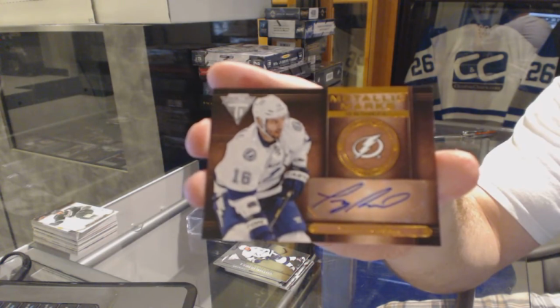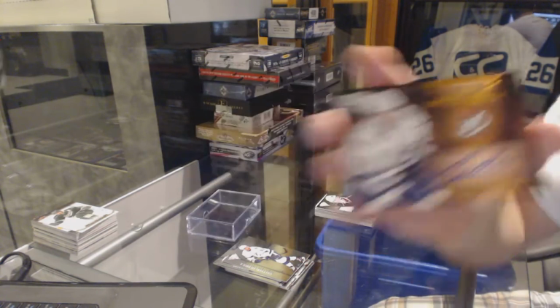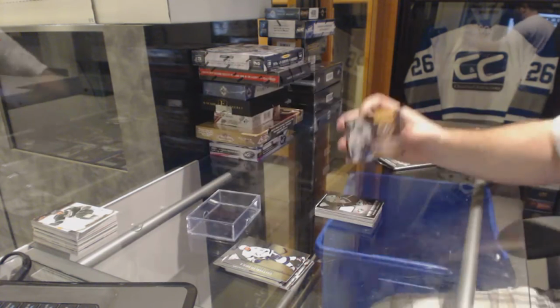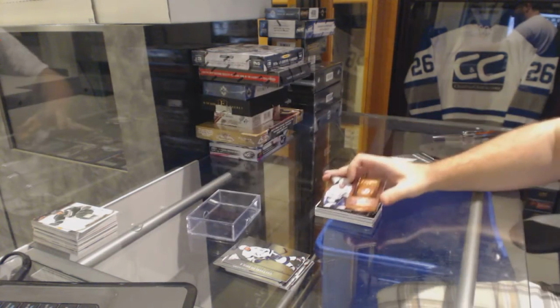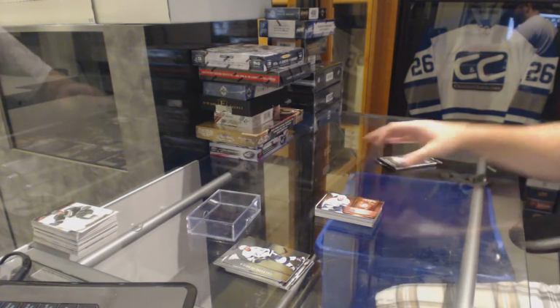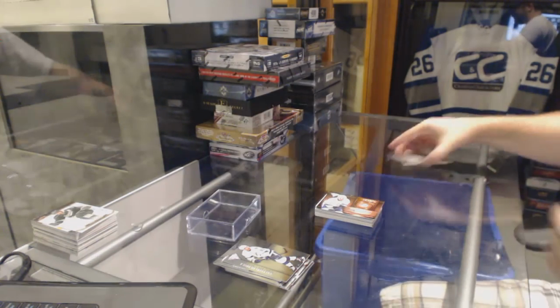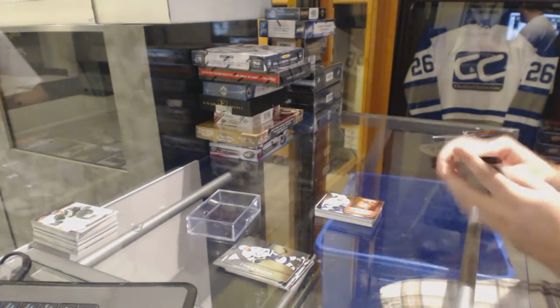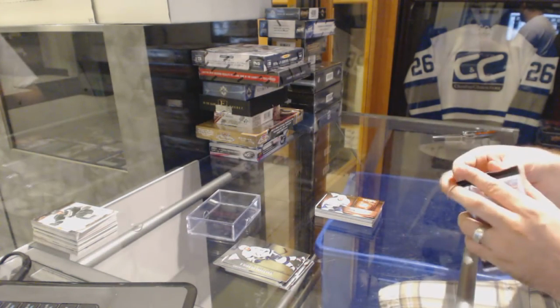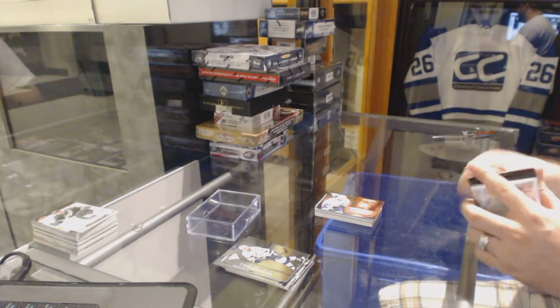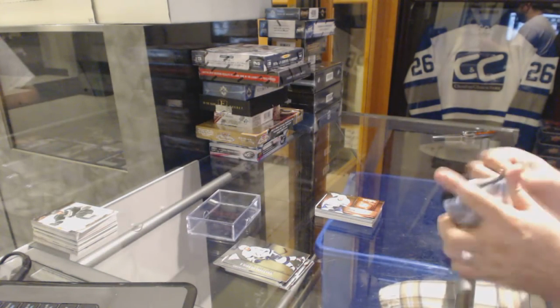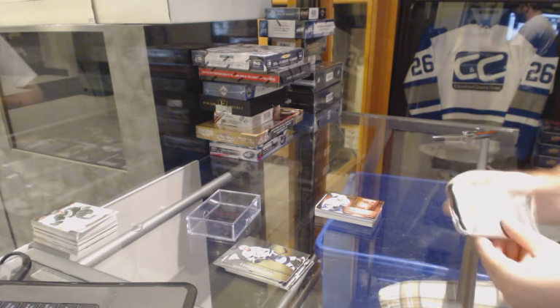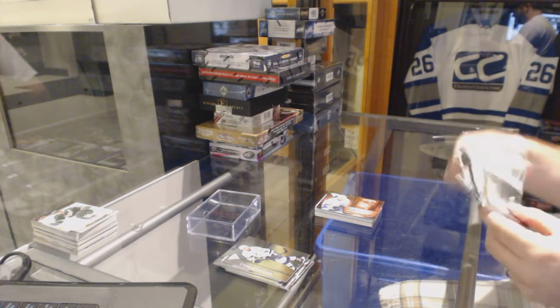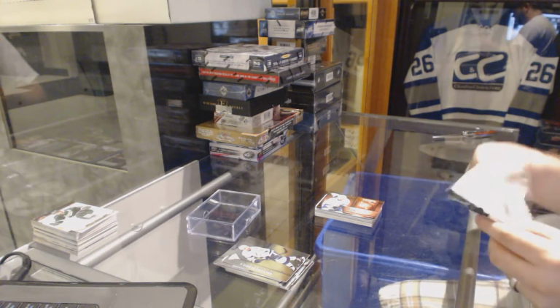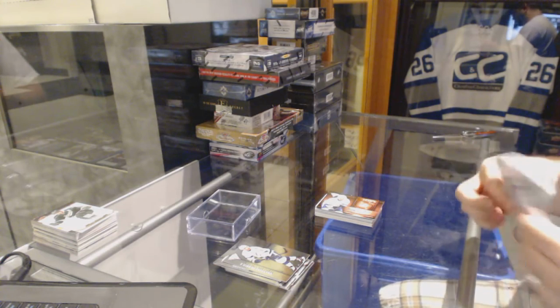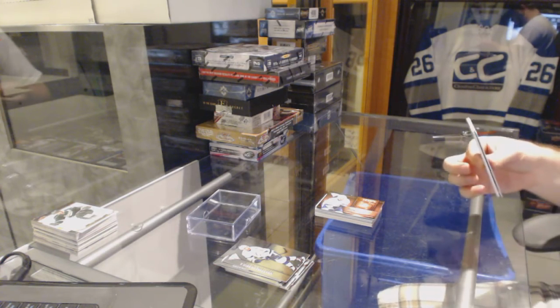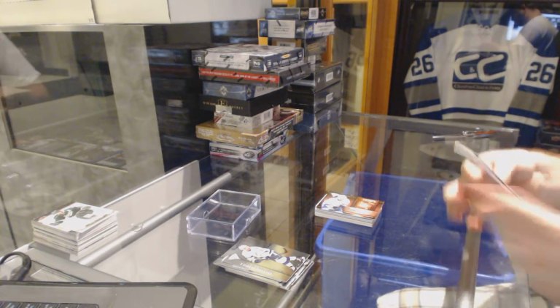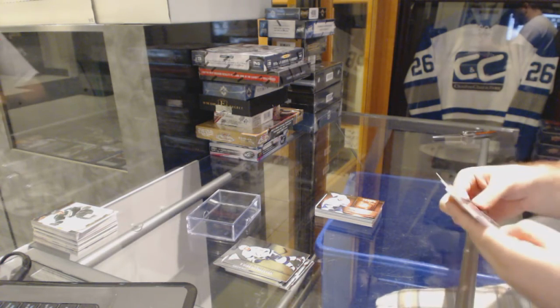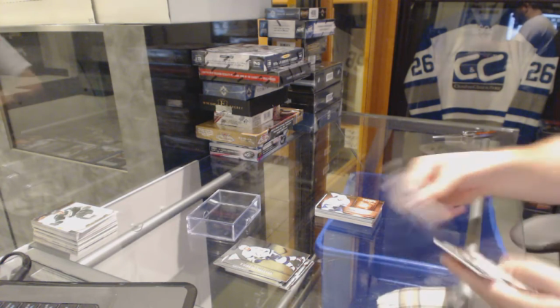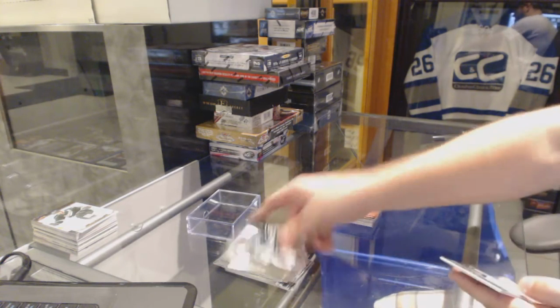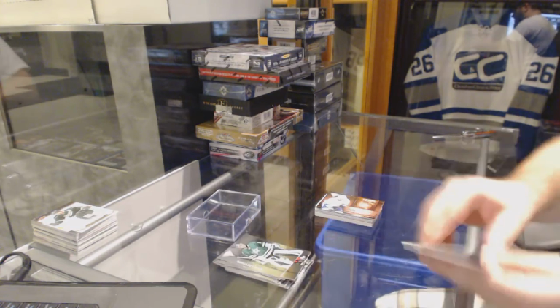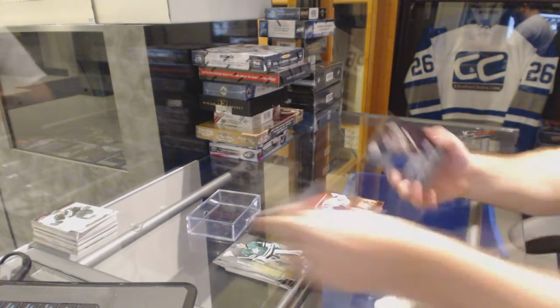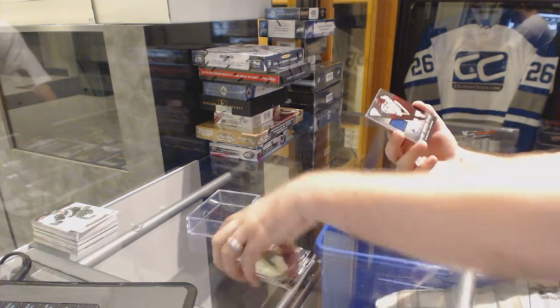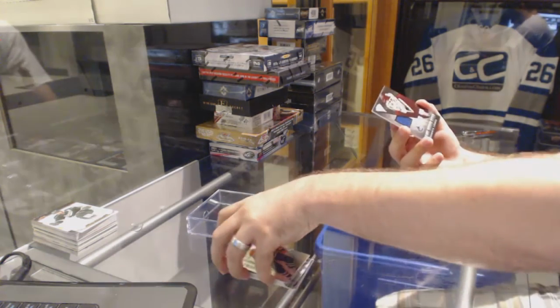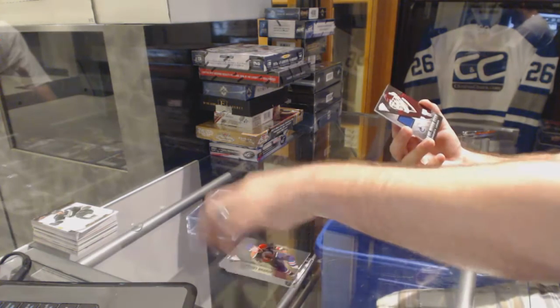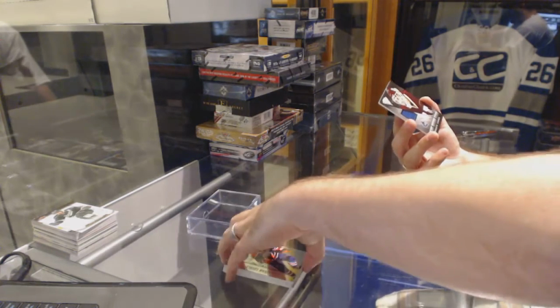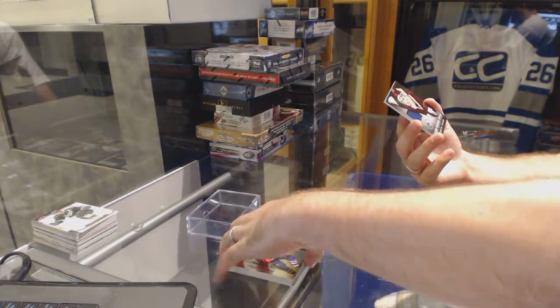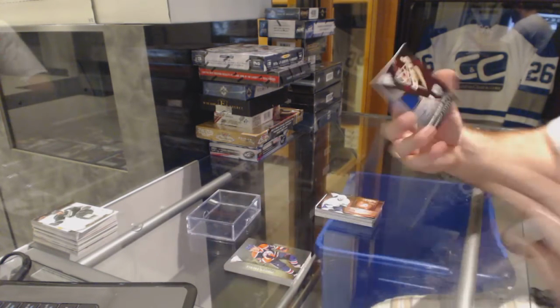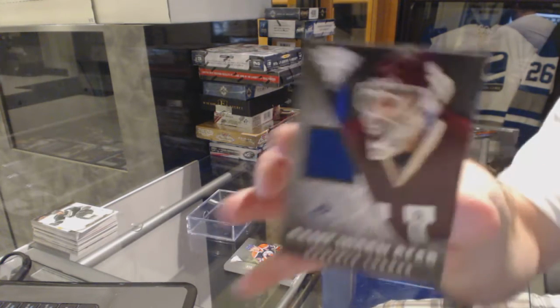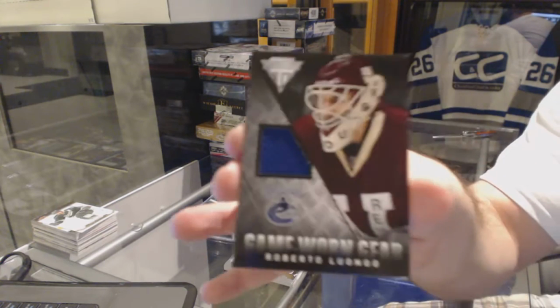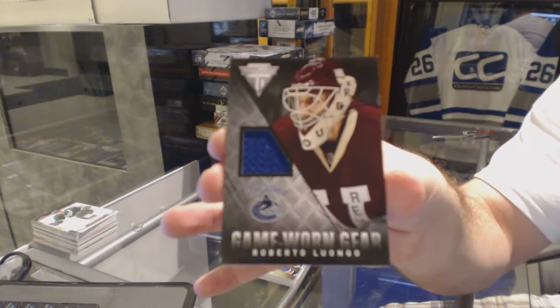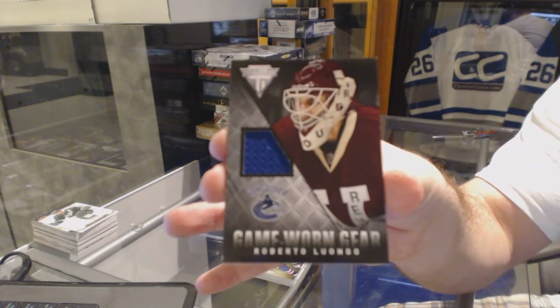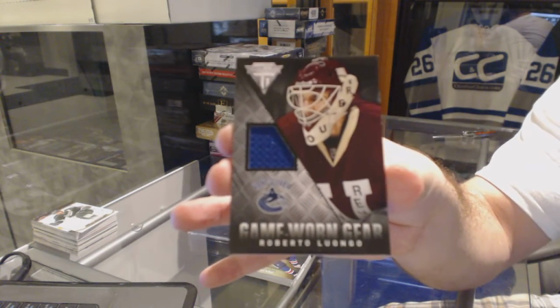Teddy Purcell. I did hear that in Web2 — a lot of people completed a lot of trades, so that is really good to hear. For the Vancouver Canucks, game-worn gear — Roberto Luongo.